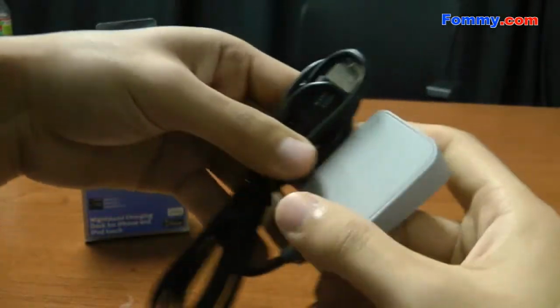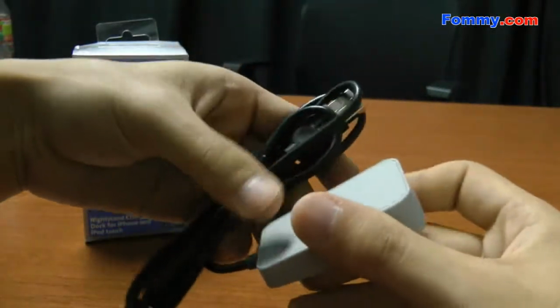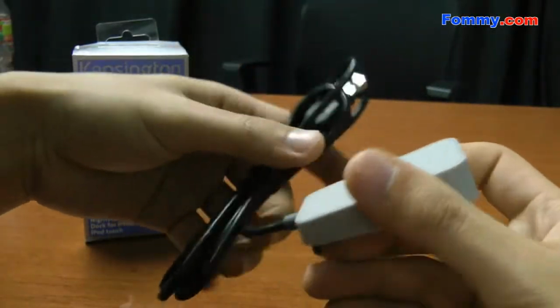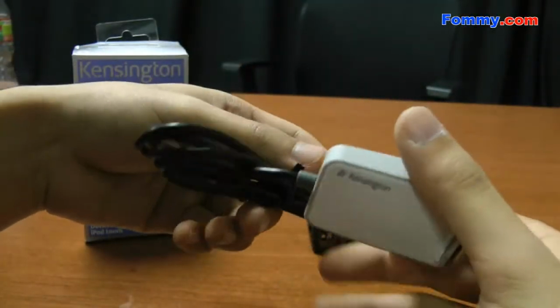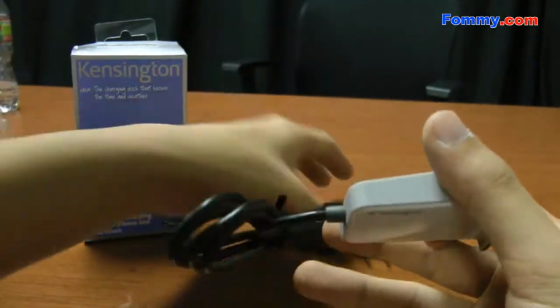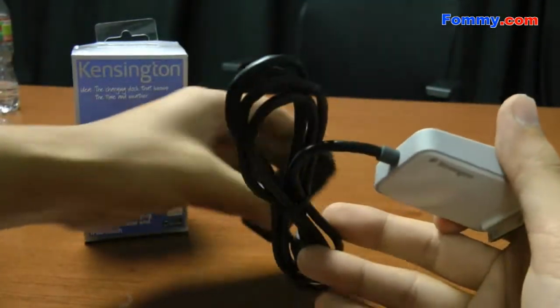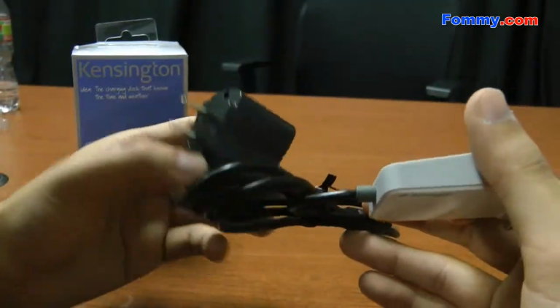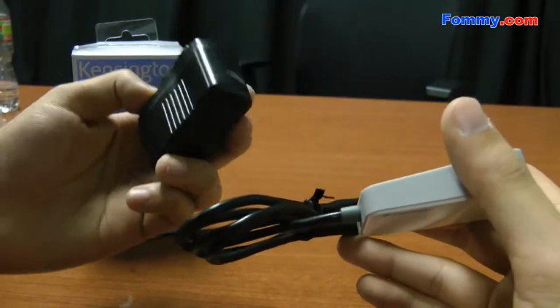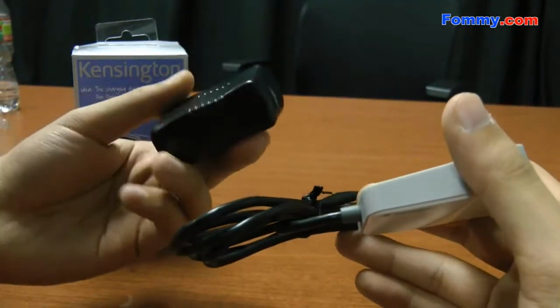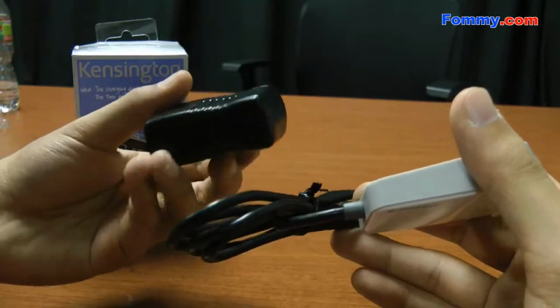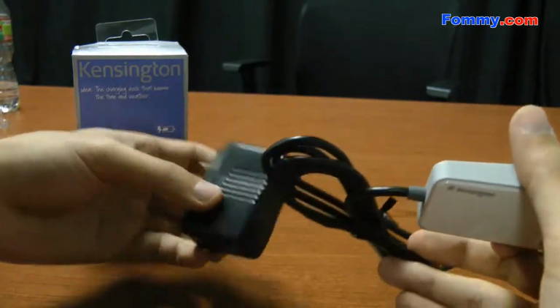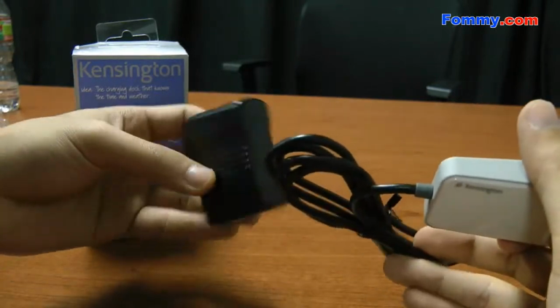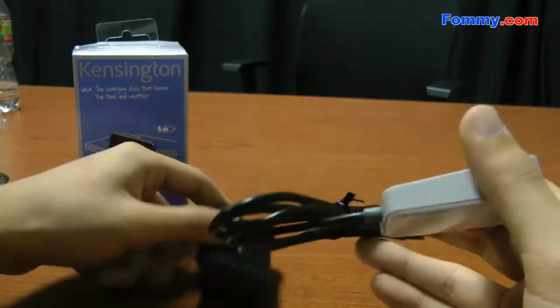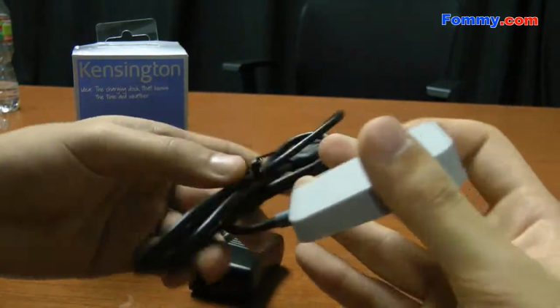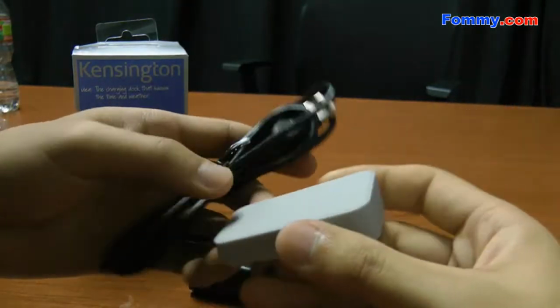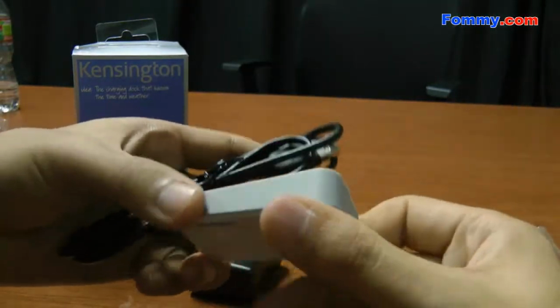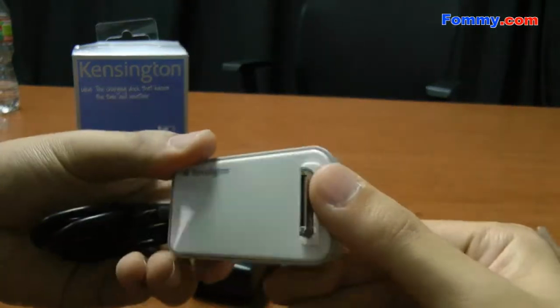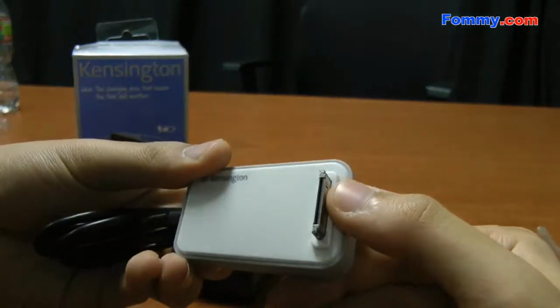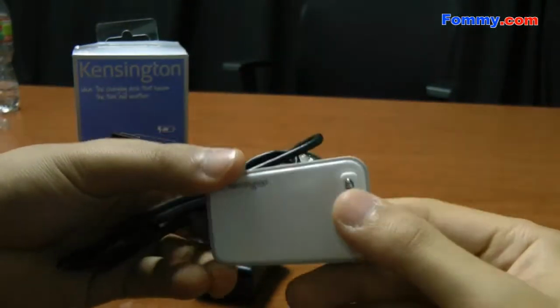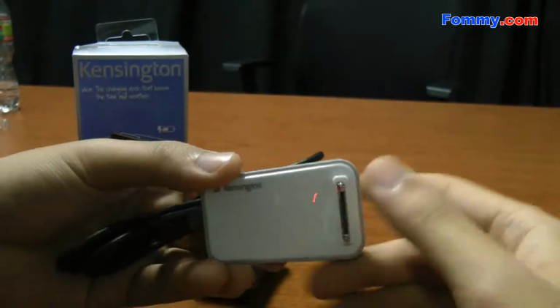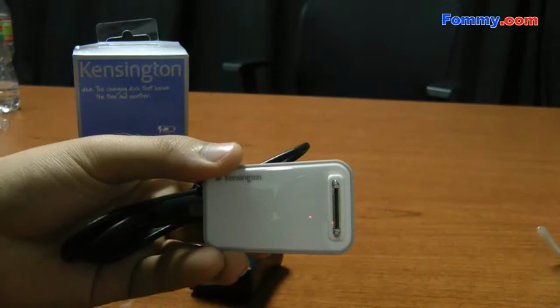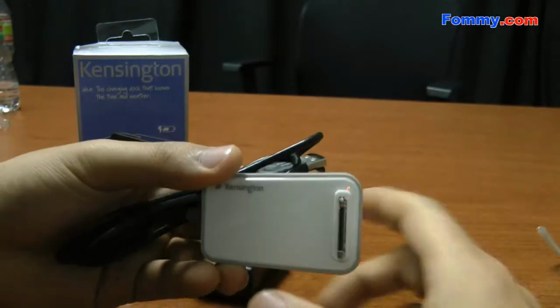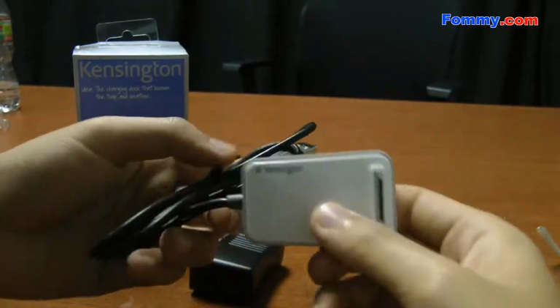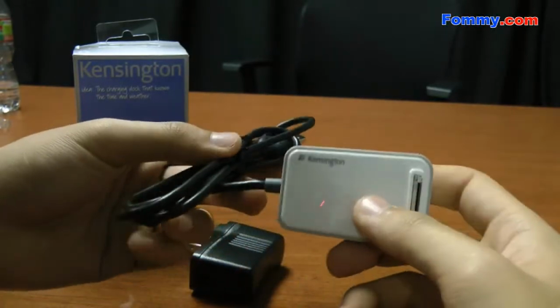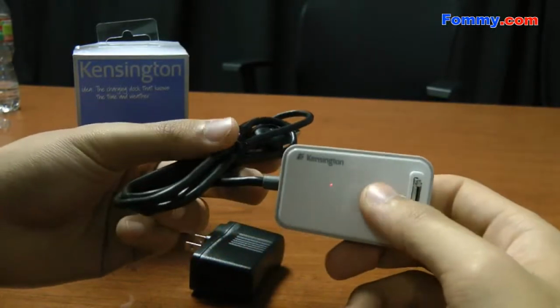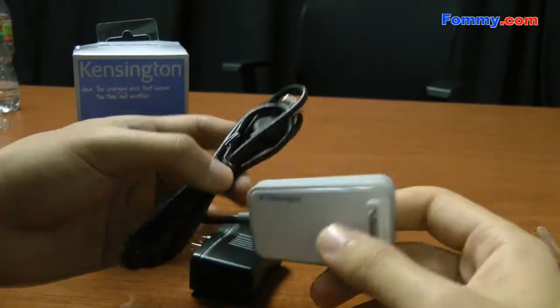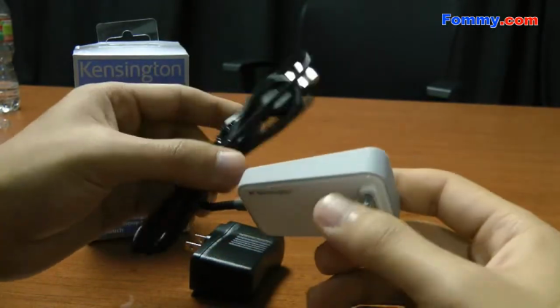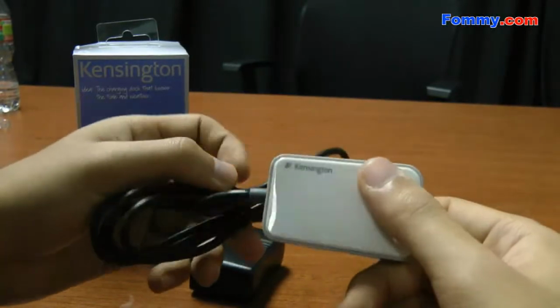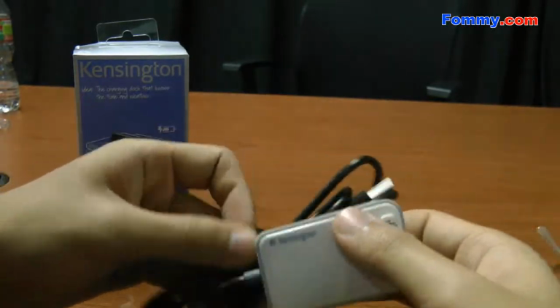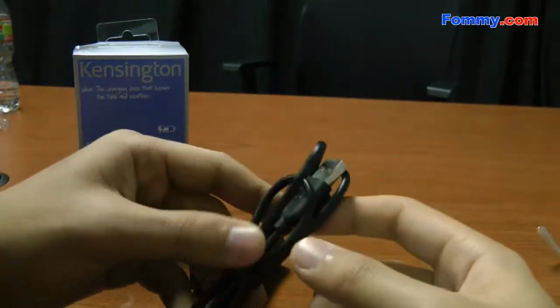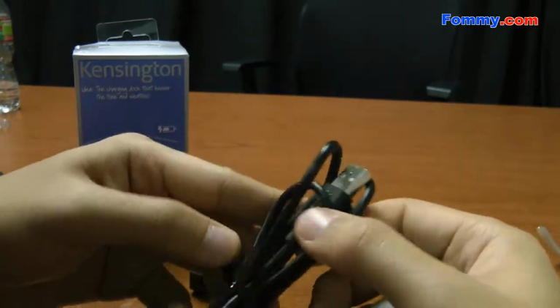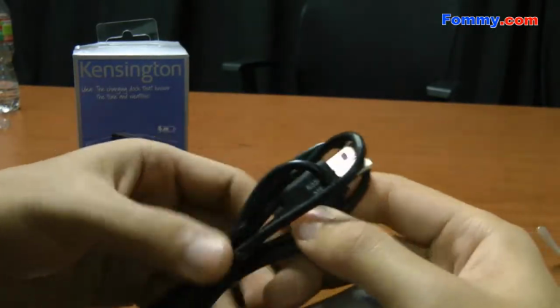As you can see here, the box includes a USB charger and the Kensington Dock. It's really small and compact — you can't really tell it's a dock, actually.